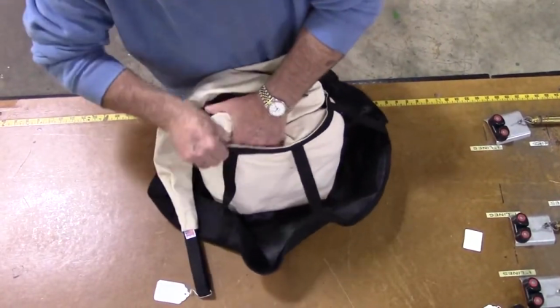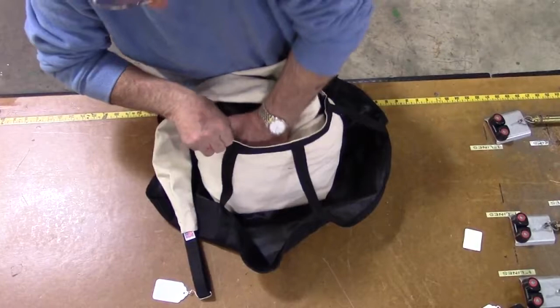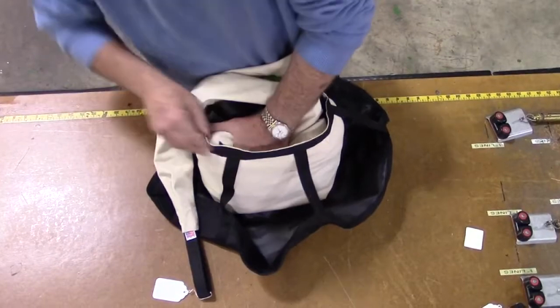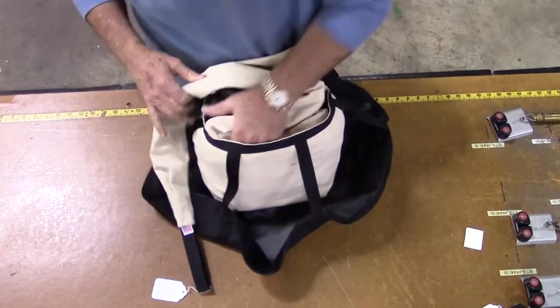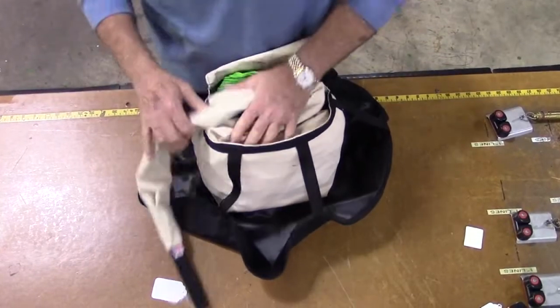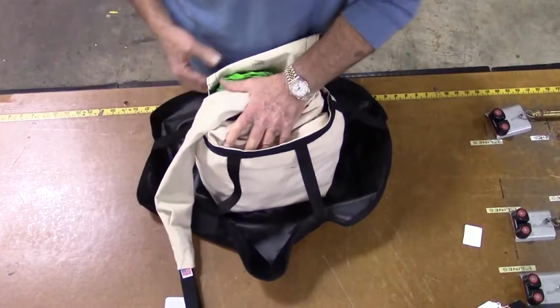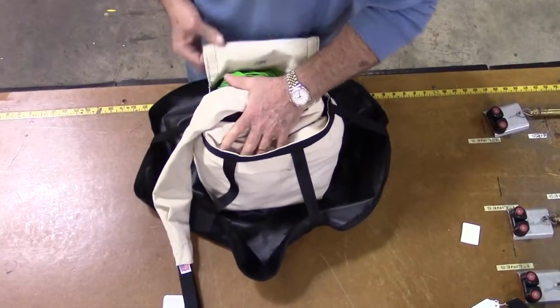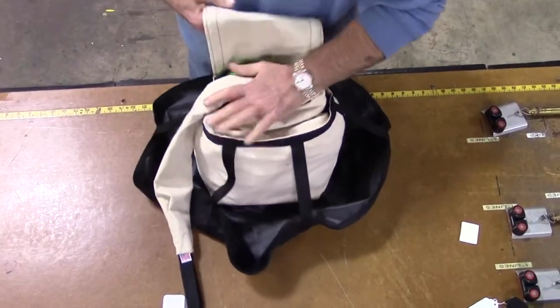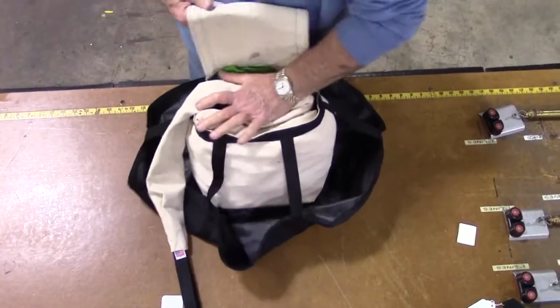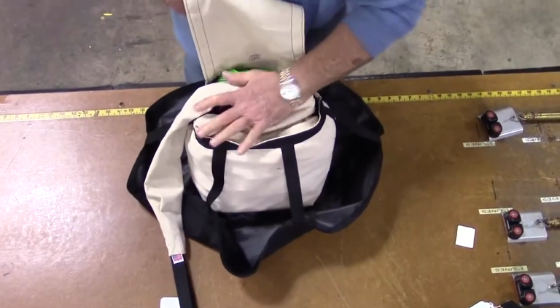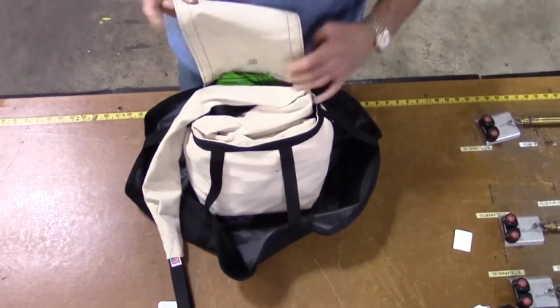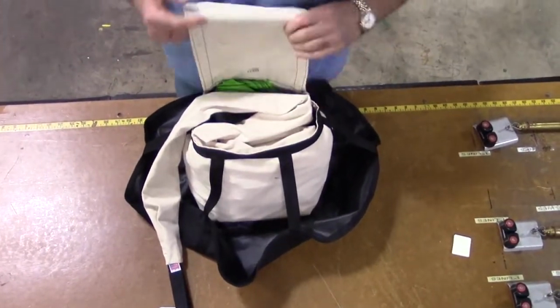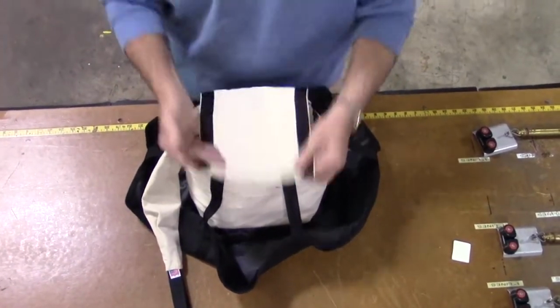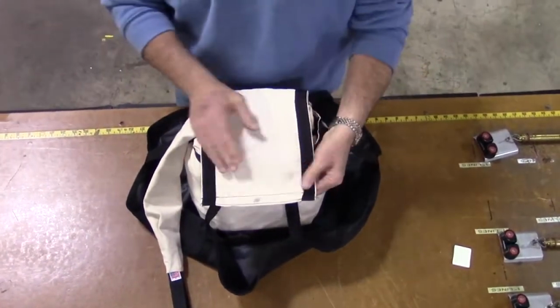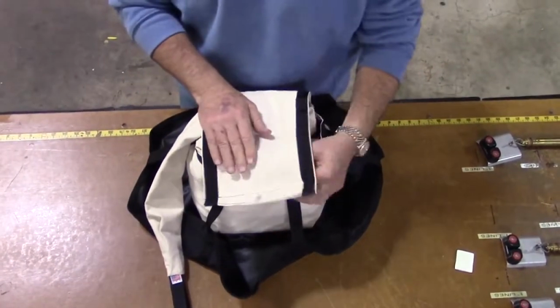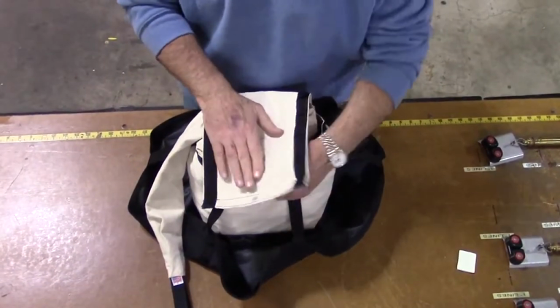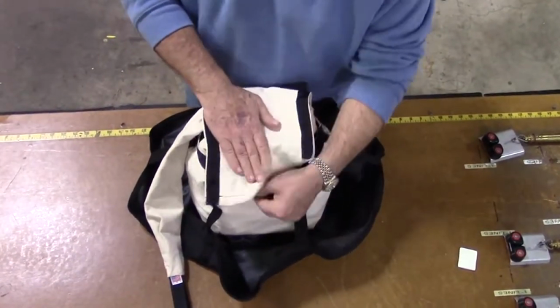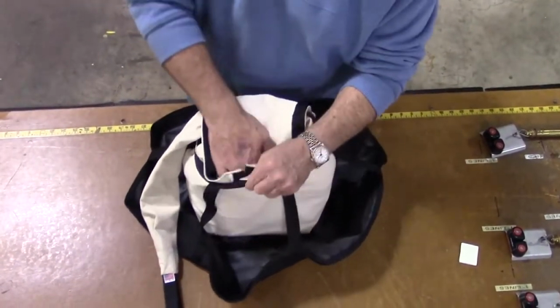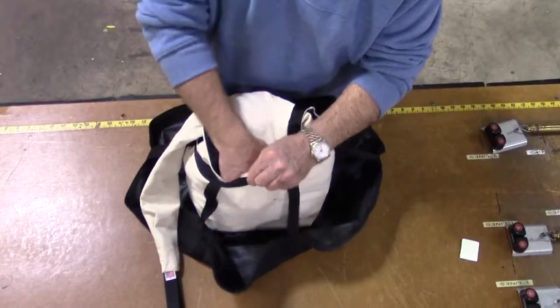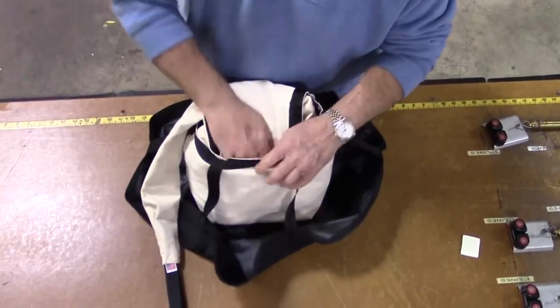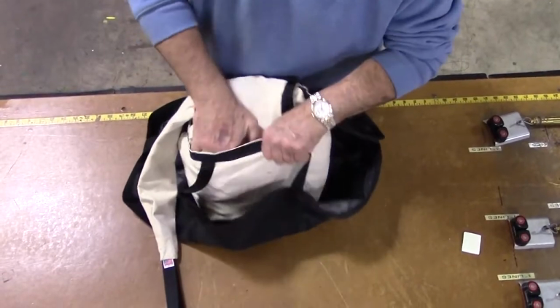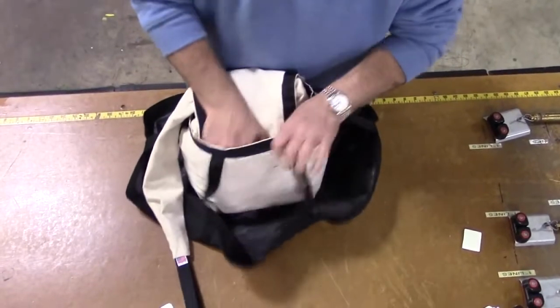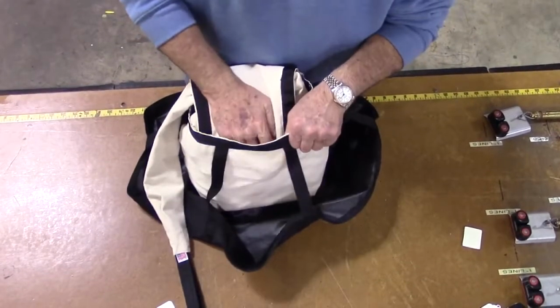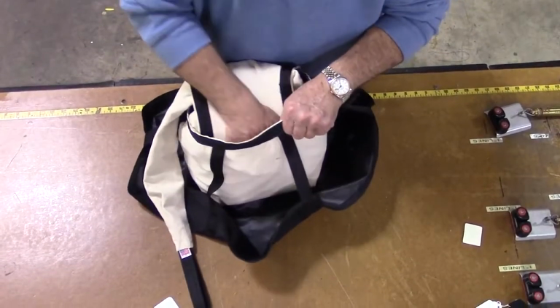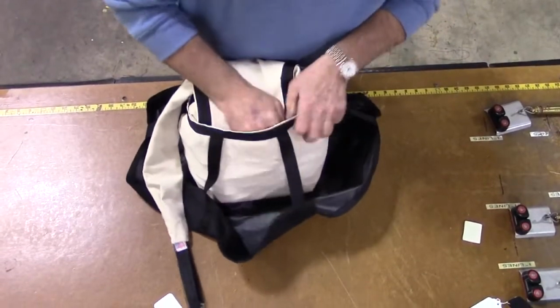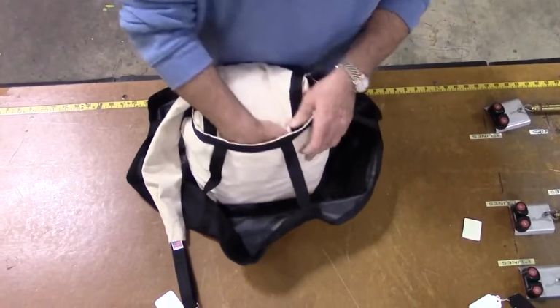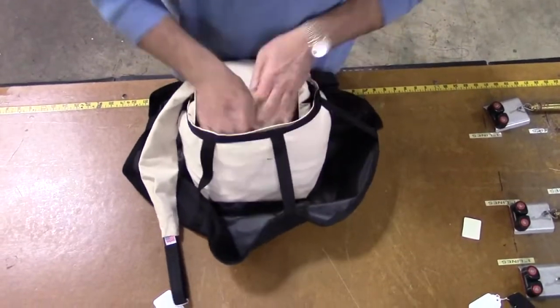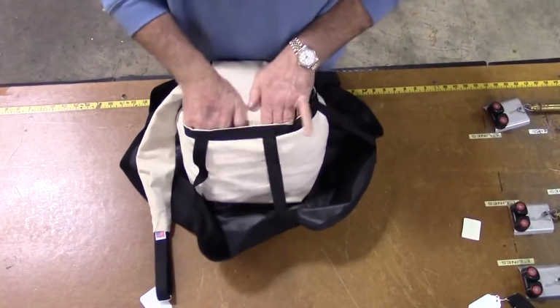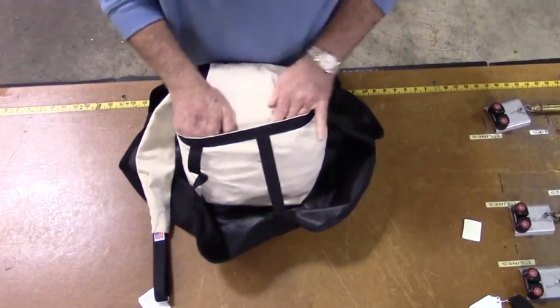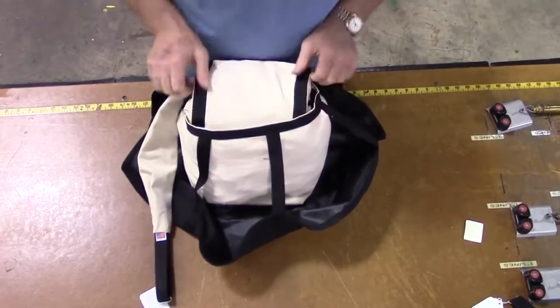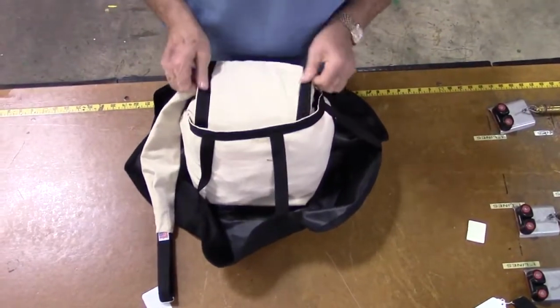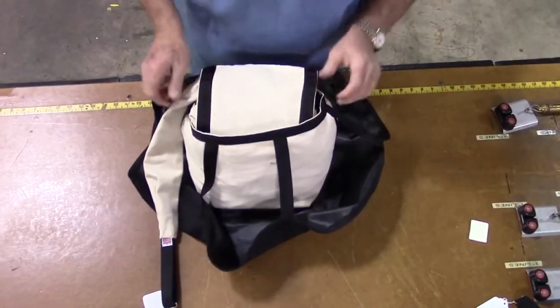Next, fold the flap on the D-bag over the lines and tuck it into the other side of the bag. The D-bag is now packed and ready for the chute container.